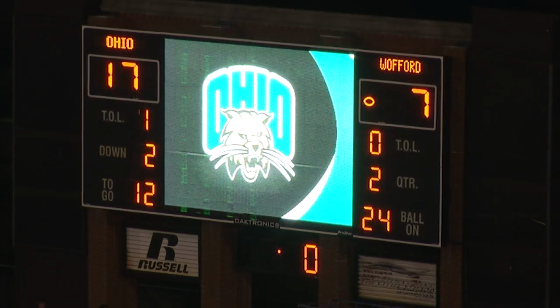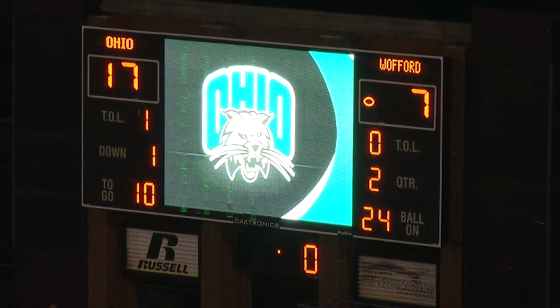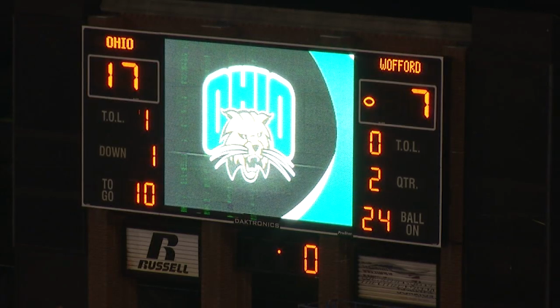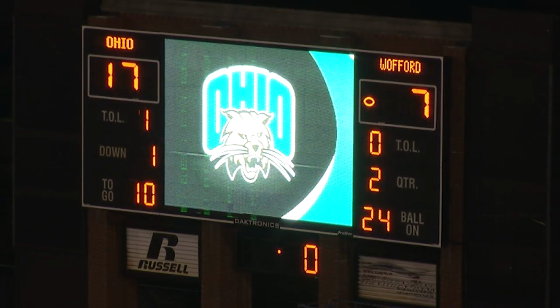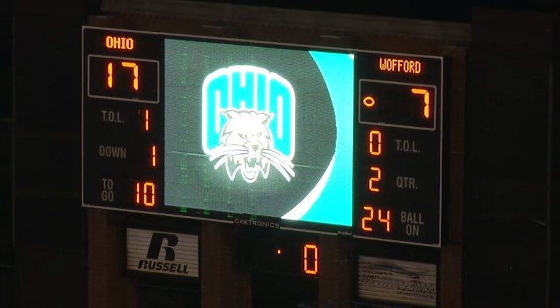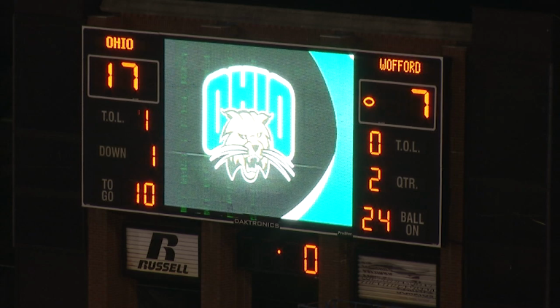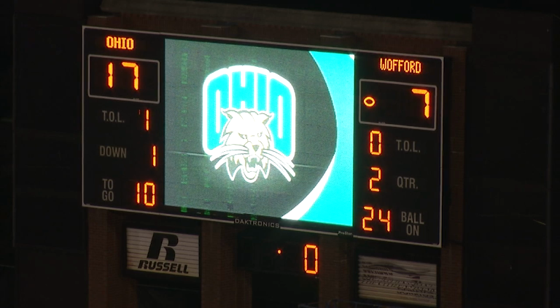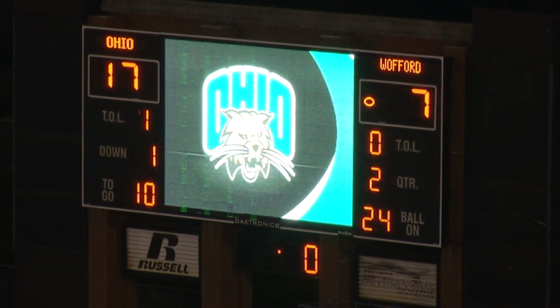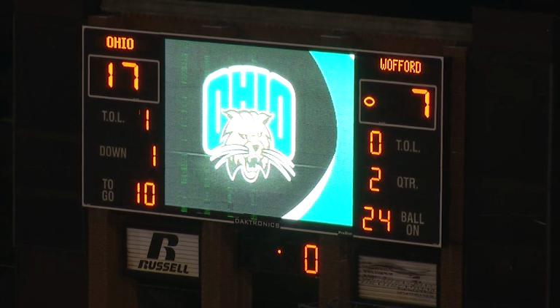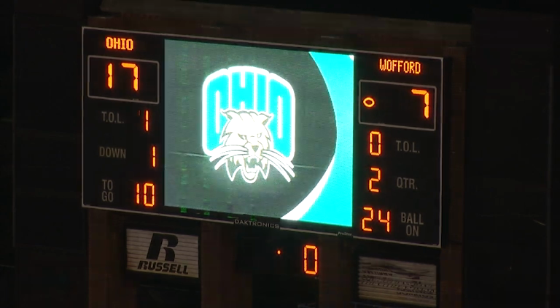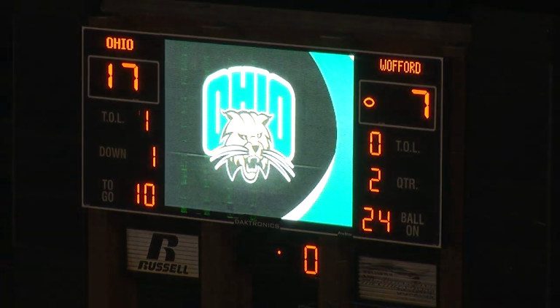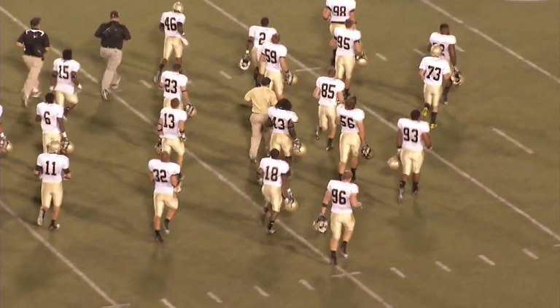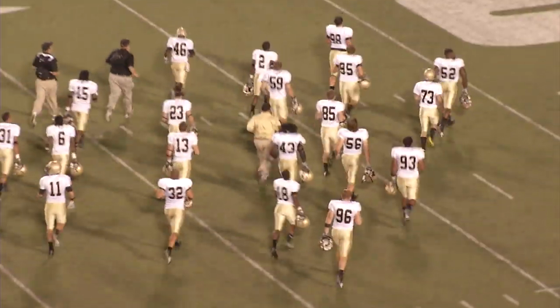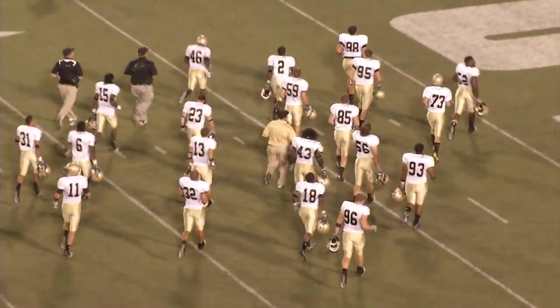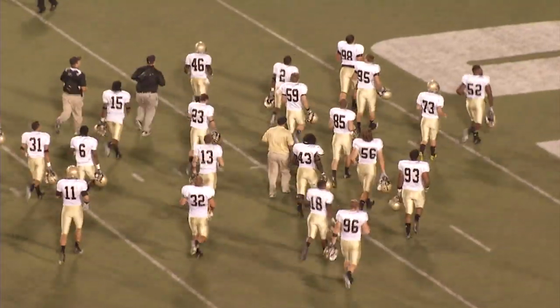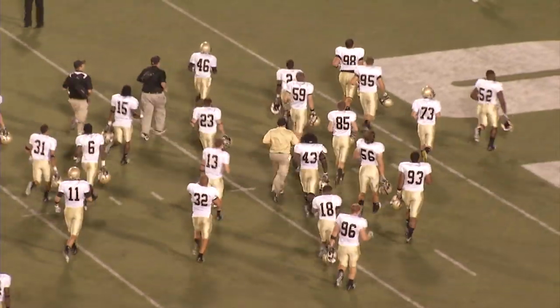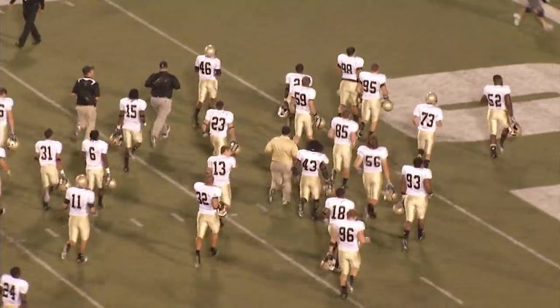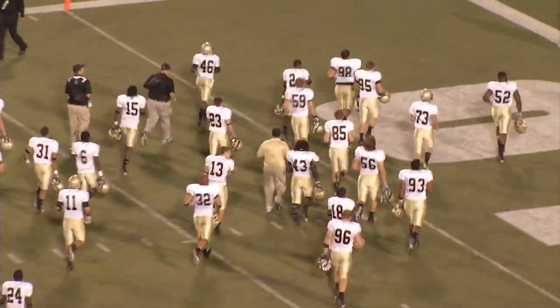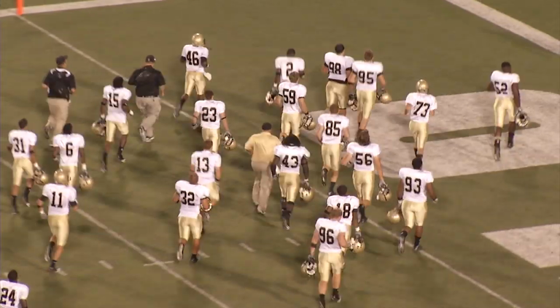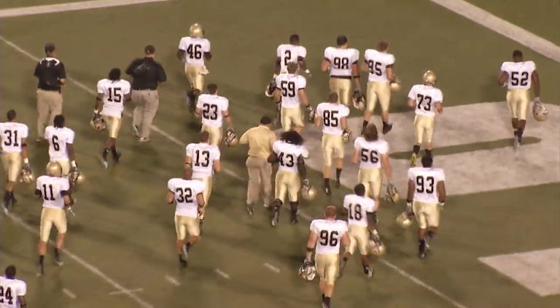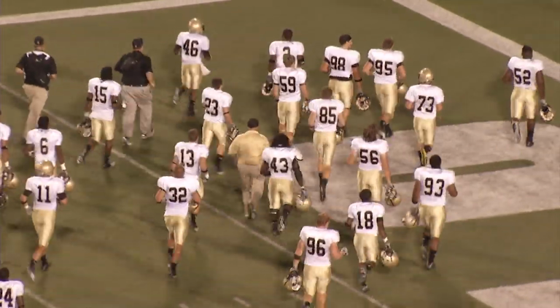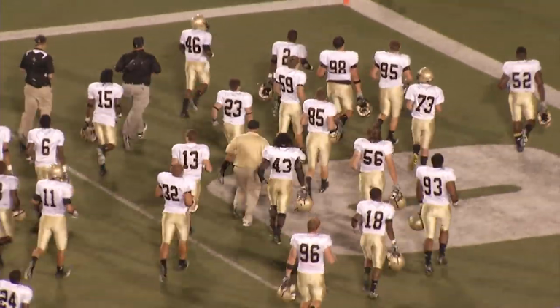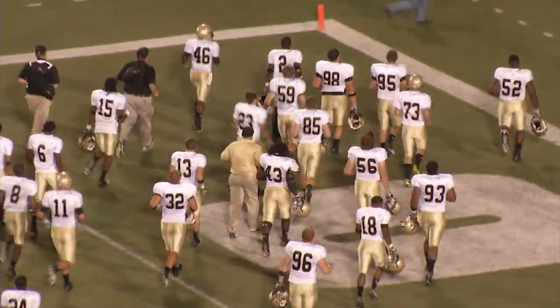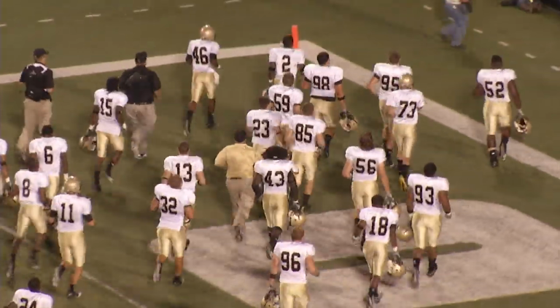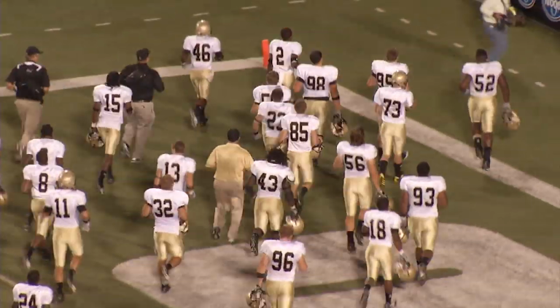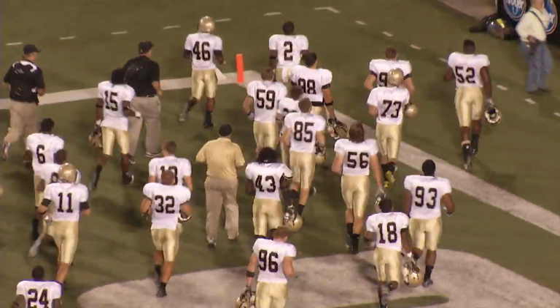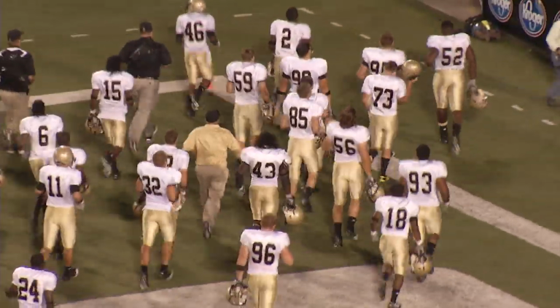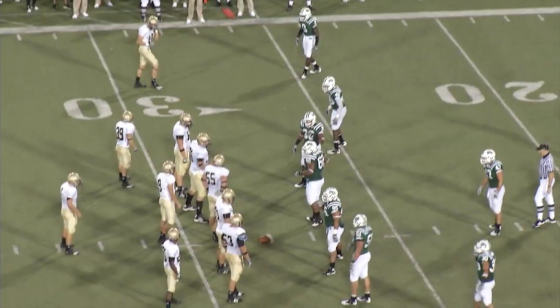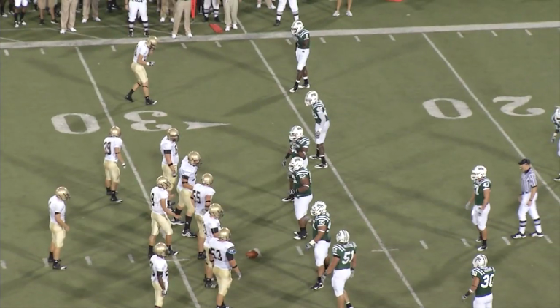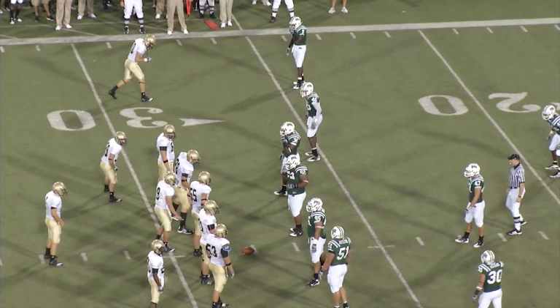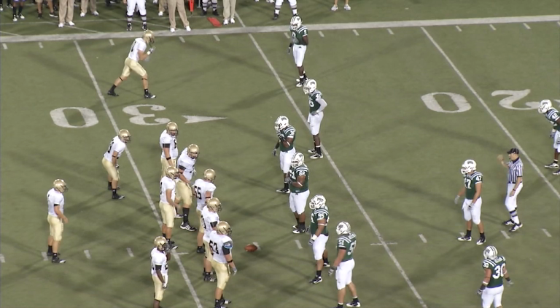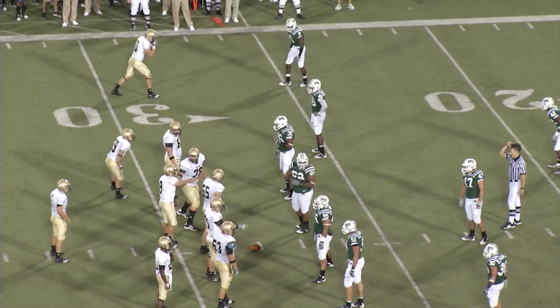We have played one half of football, season opener for the Wofford Terriers. Your score: the Ohio University Bobcats 17, the Wofford College Terriers 7. 10:13 to play in the third quarter.